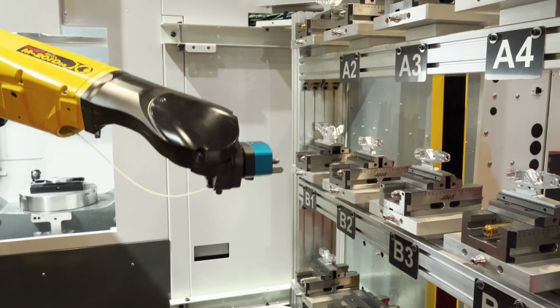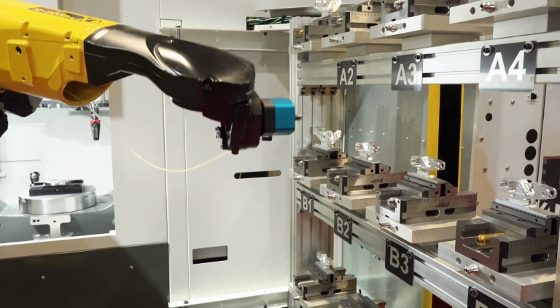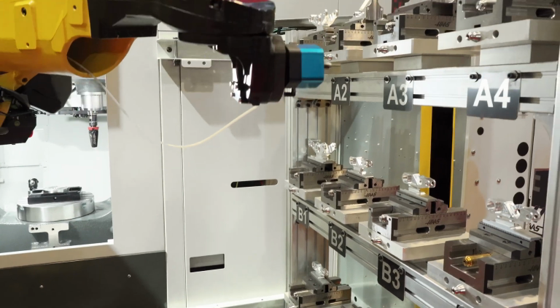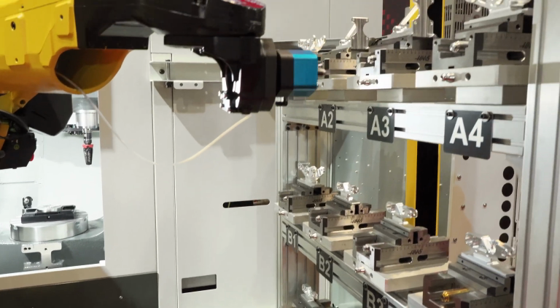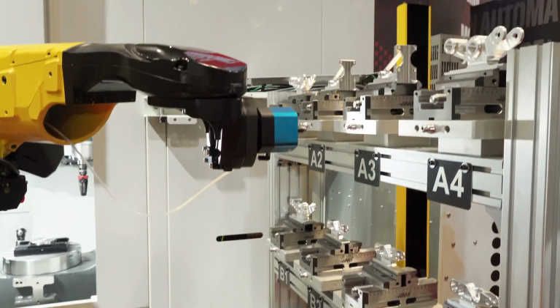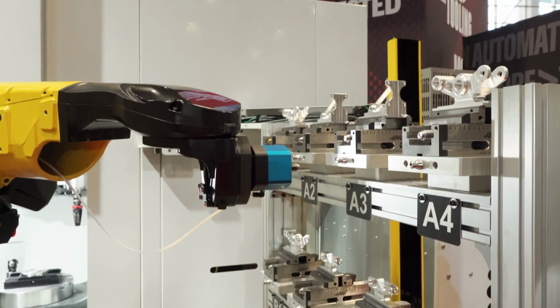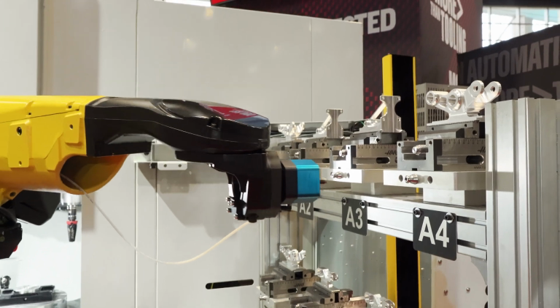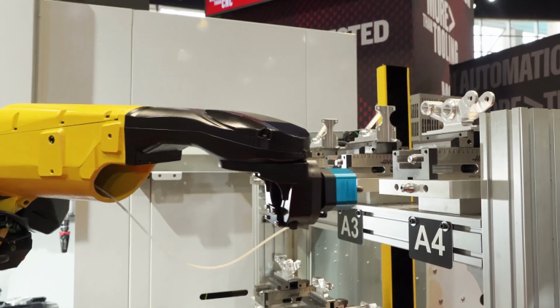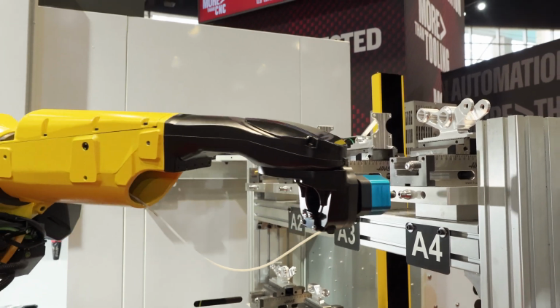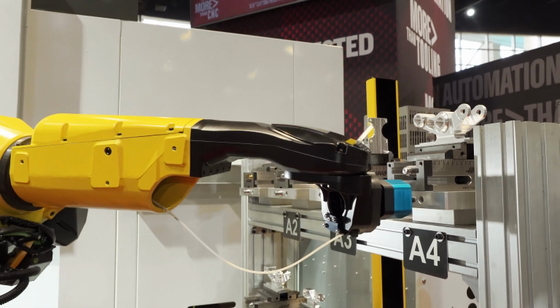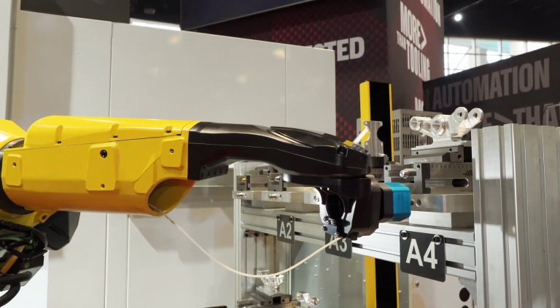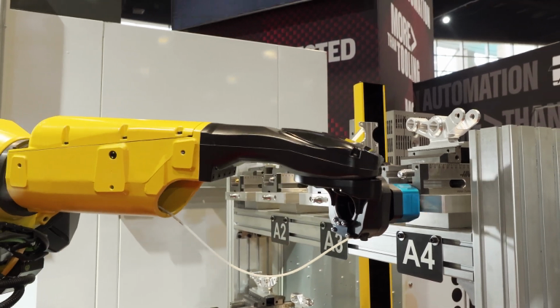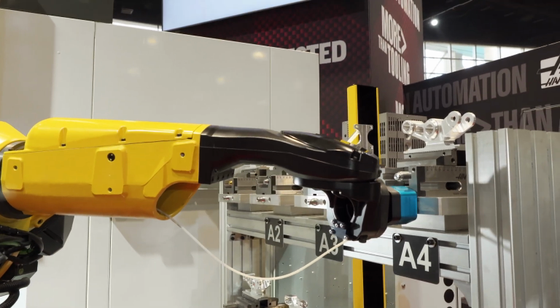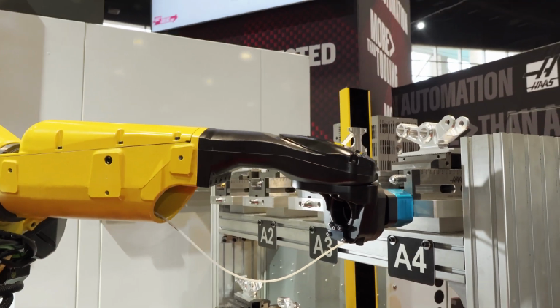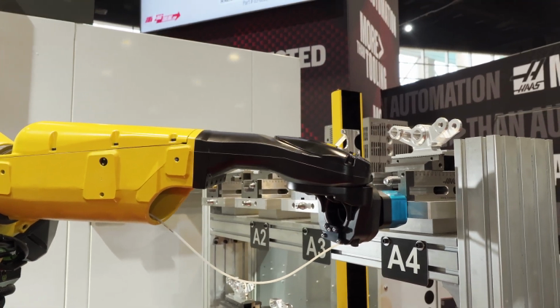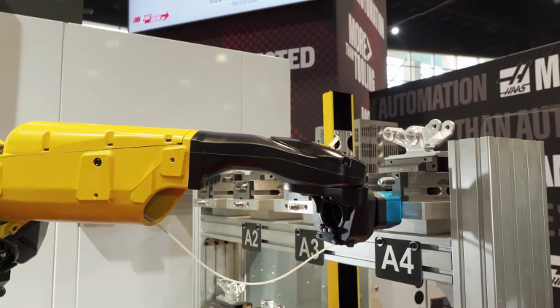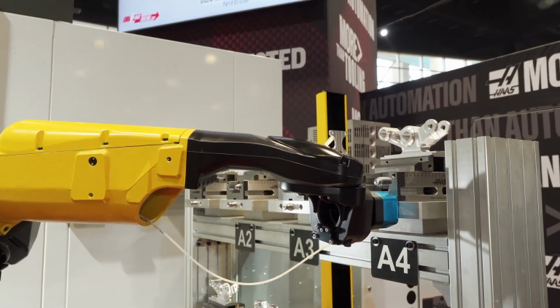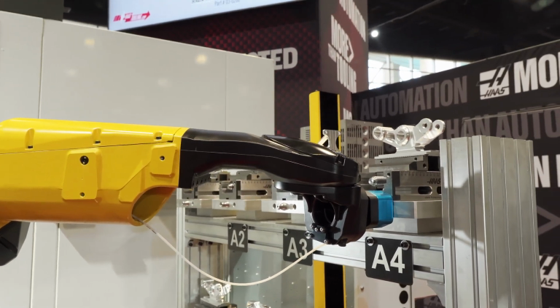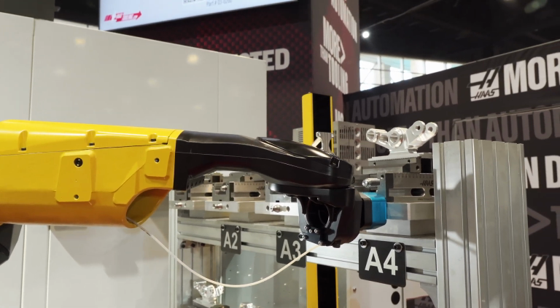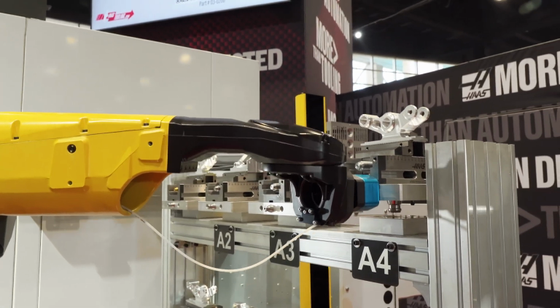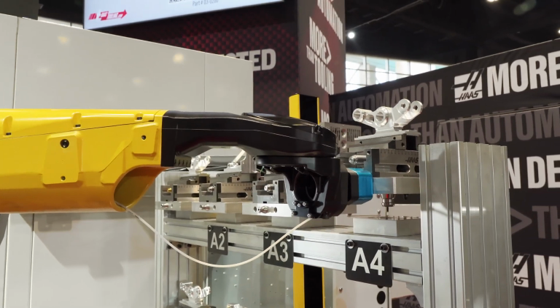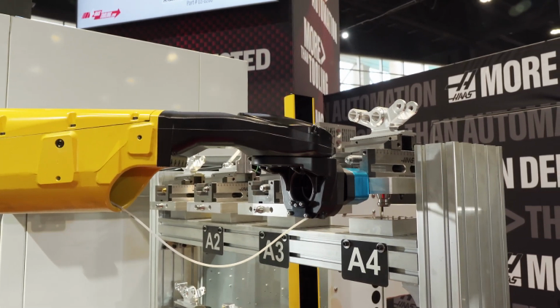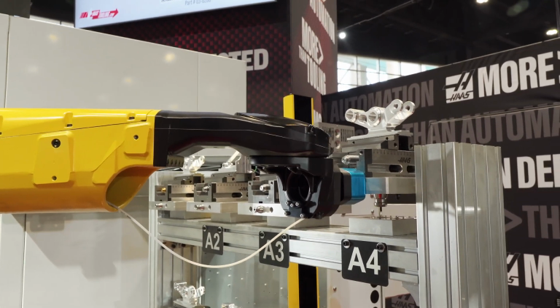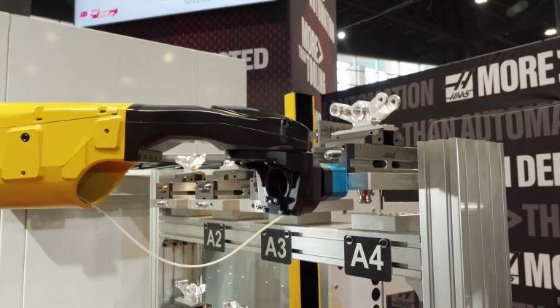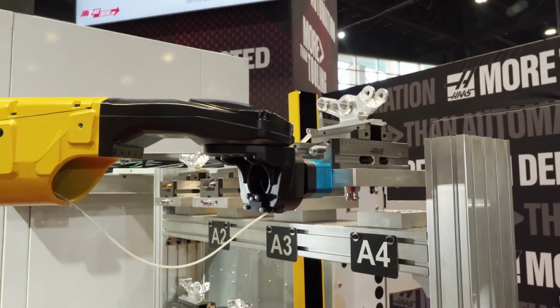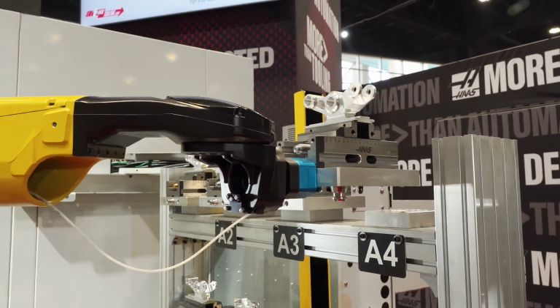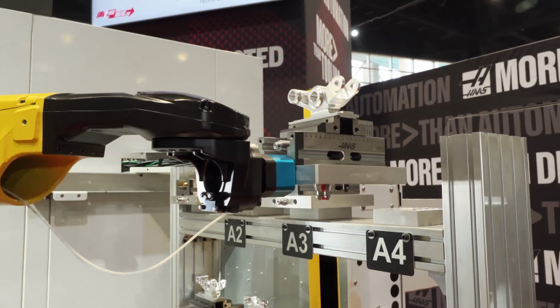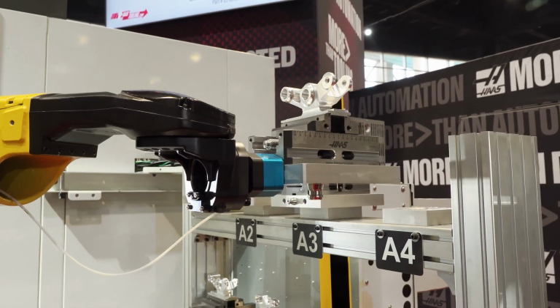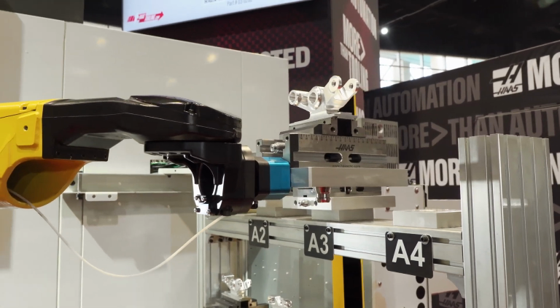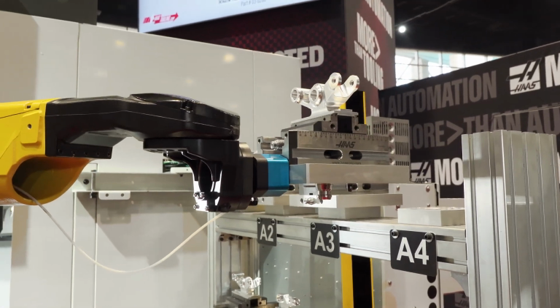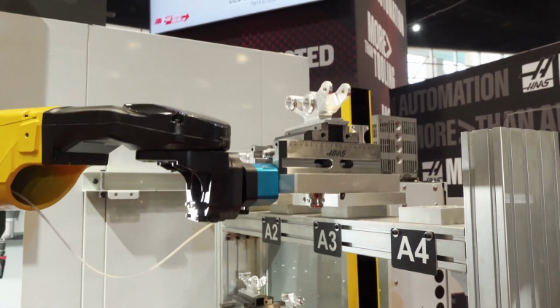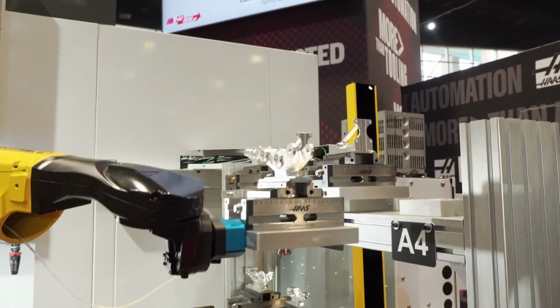This robot is mounted on this base, as you can see here, and it's pulling parts off of this pallet wall here. The system comes standard with three of these pallets, but you can load up to 15 pallets on the pallet wall.